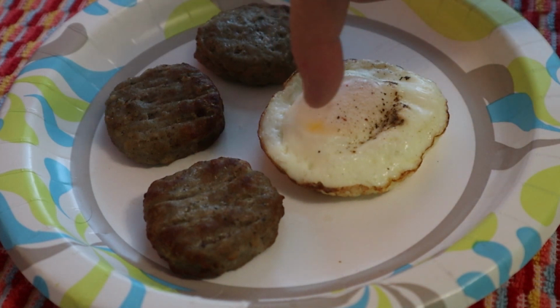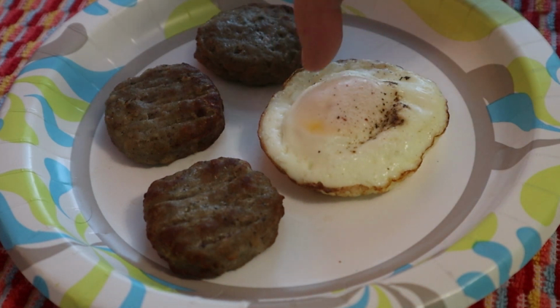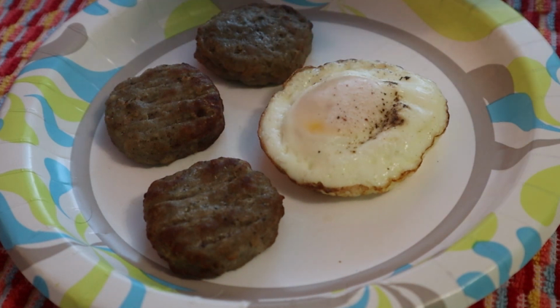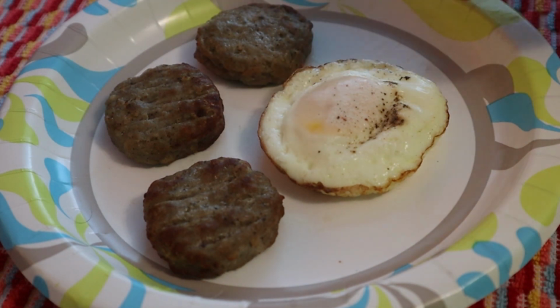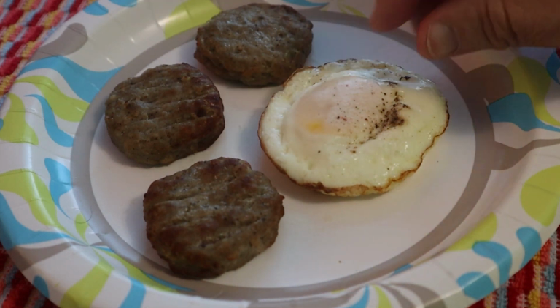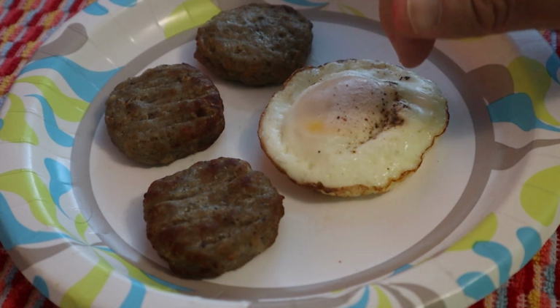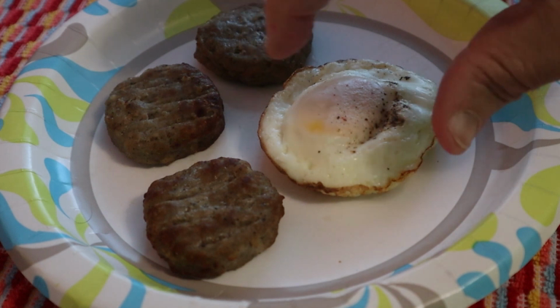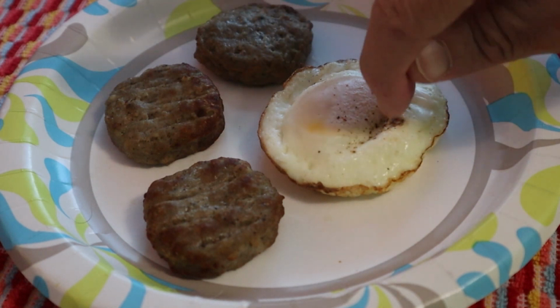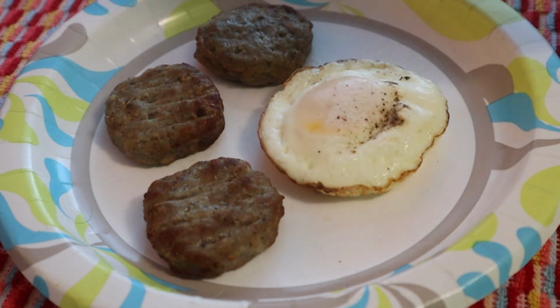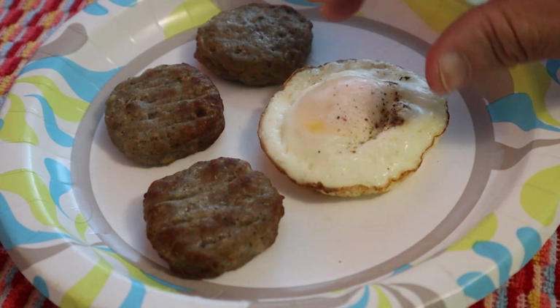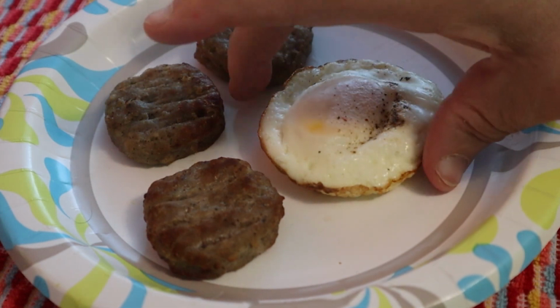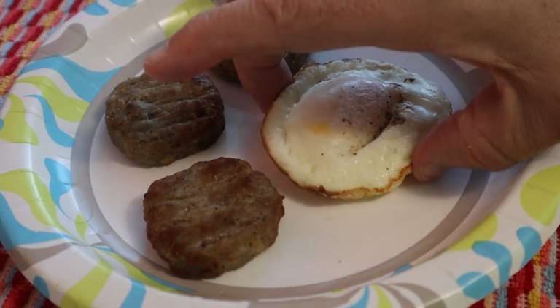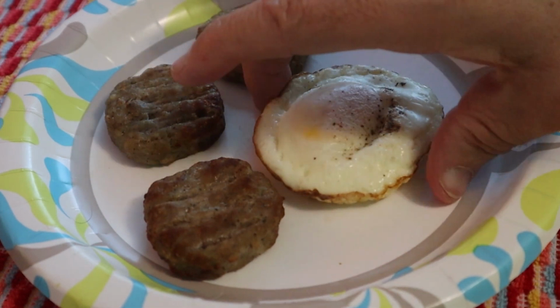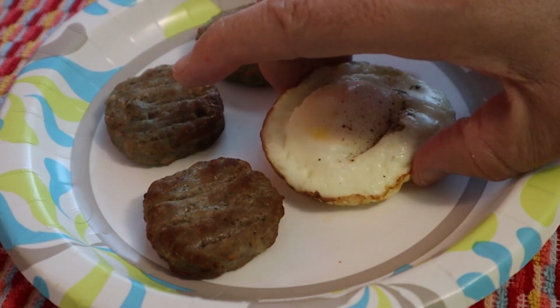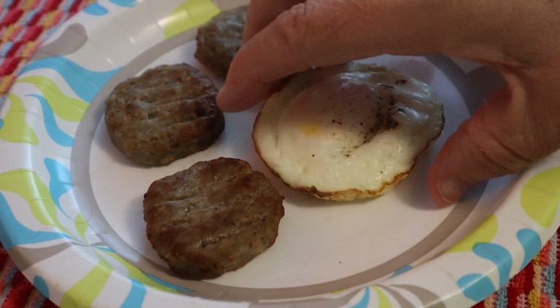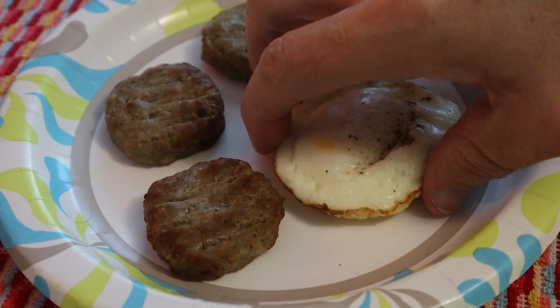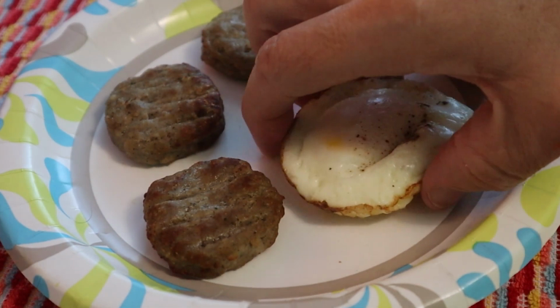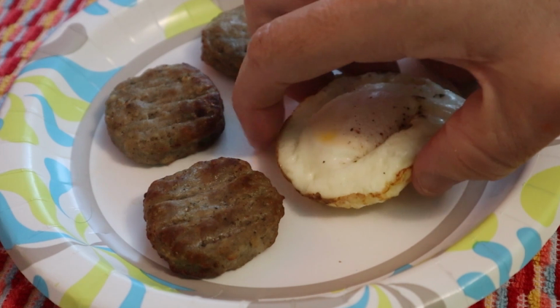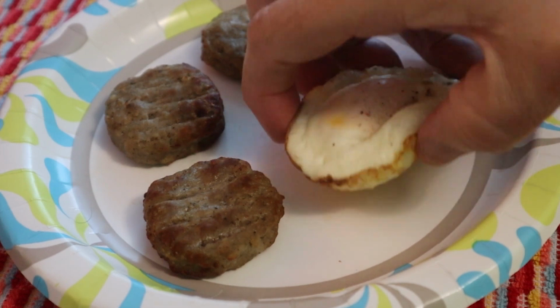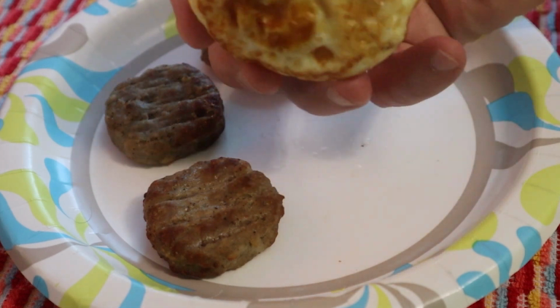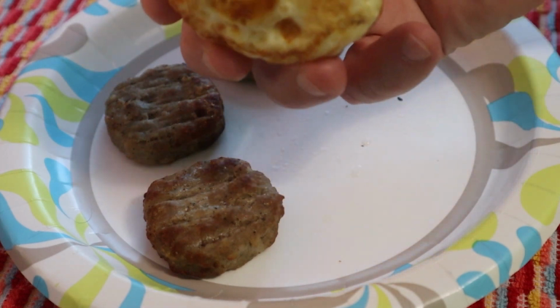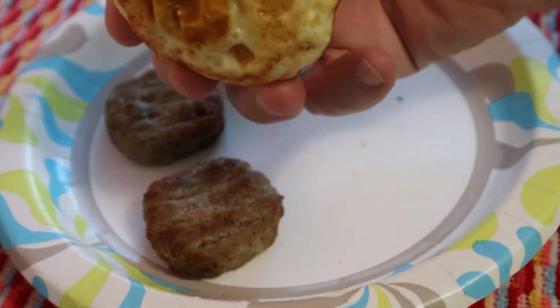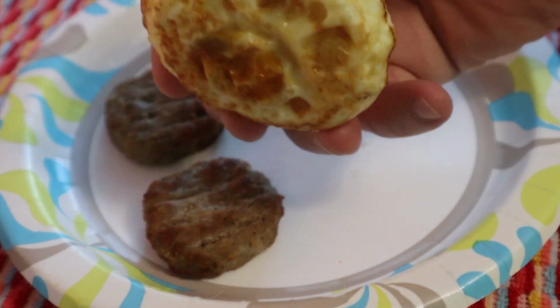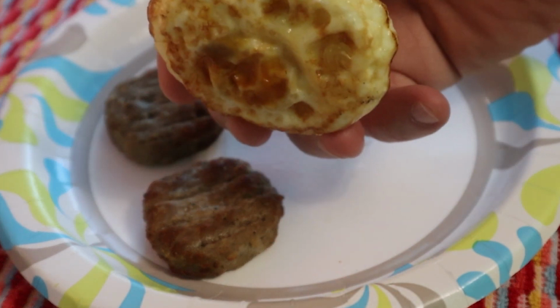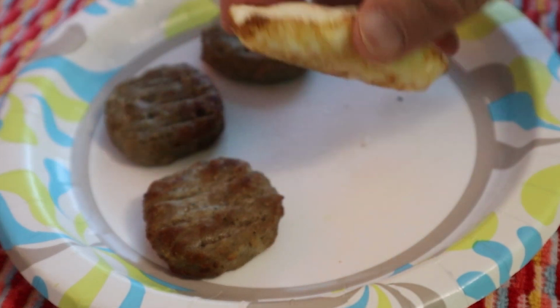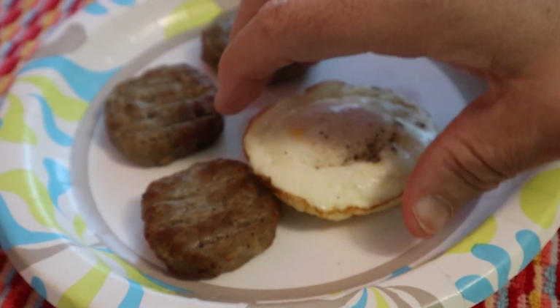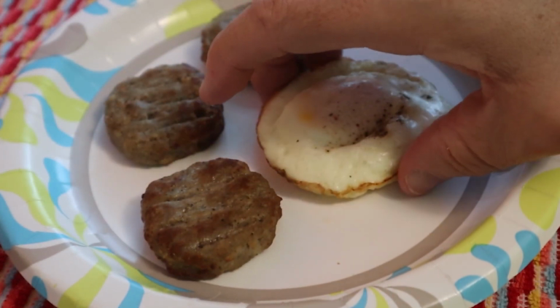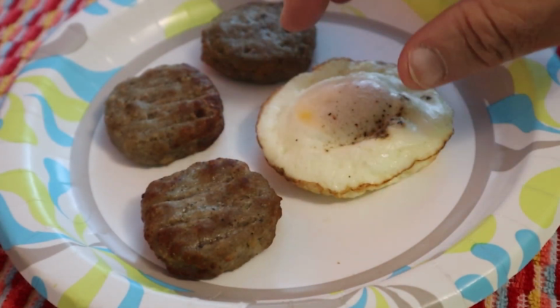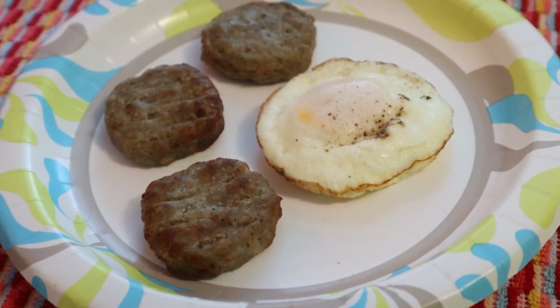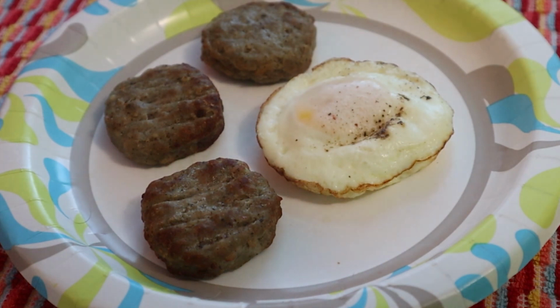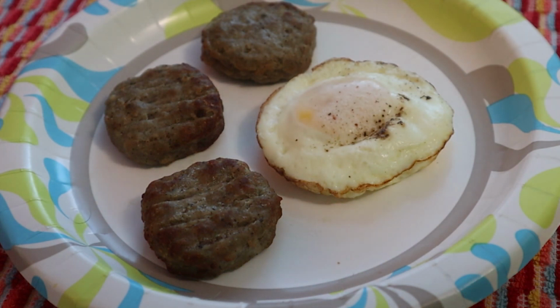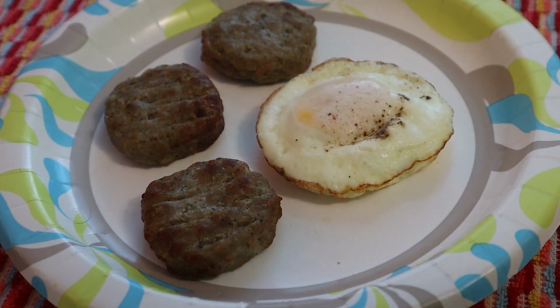As you can see, the egg looks like it's cooked on the top, and that black is a little bit of pepper. I'm going to be careful not to crack the yolk. That's what it looked like on the bottom.